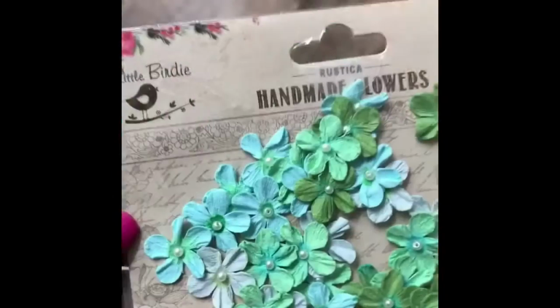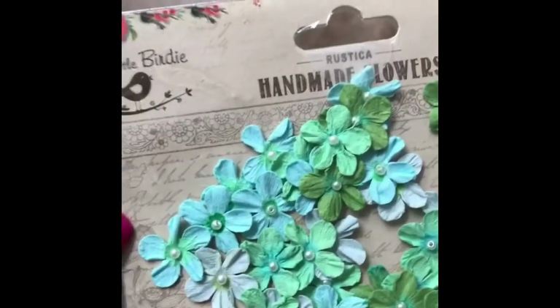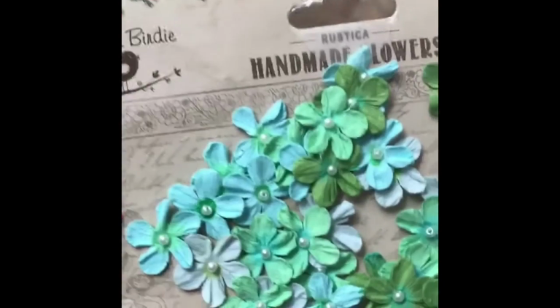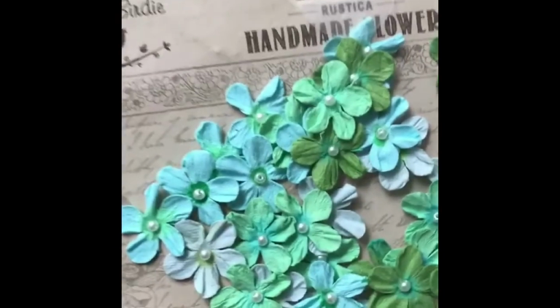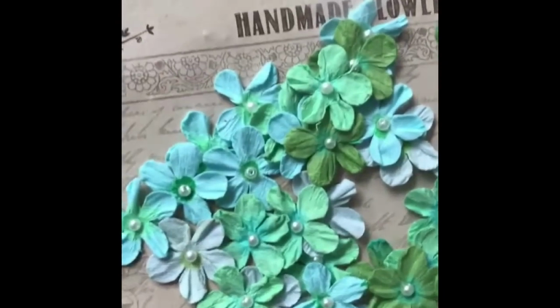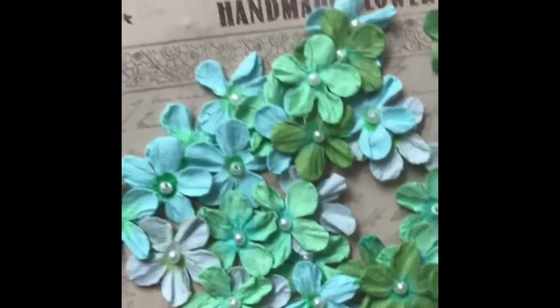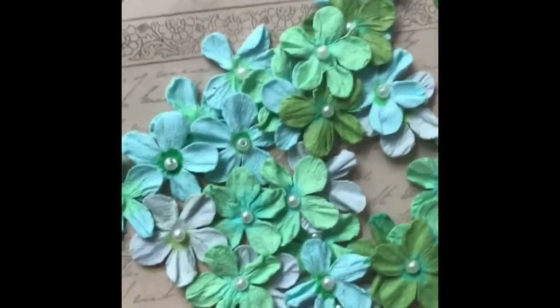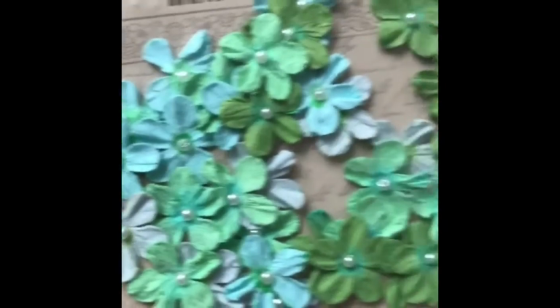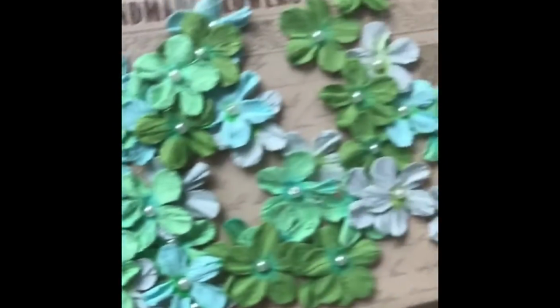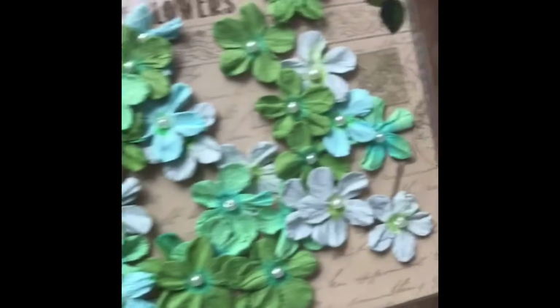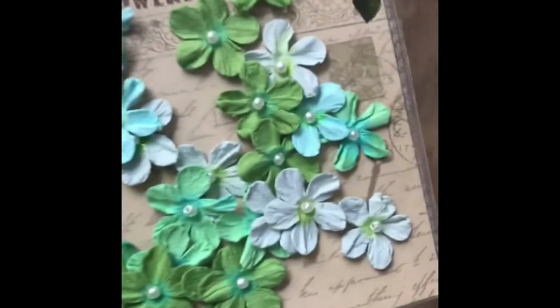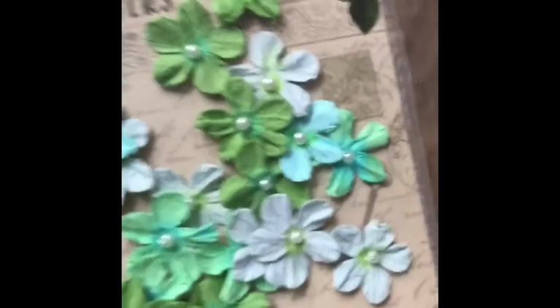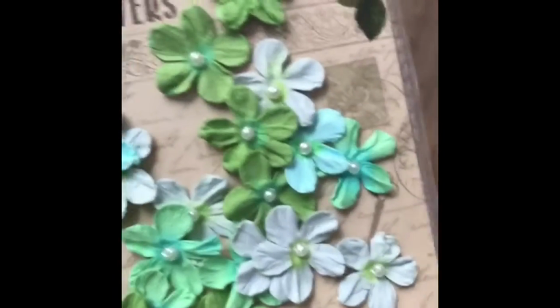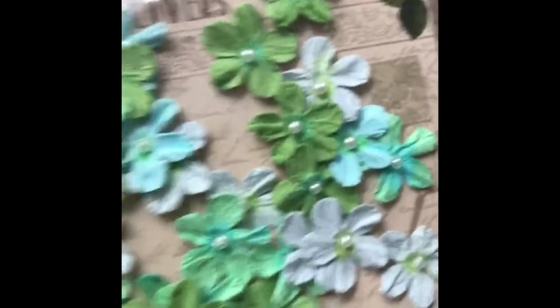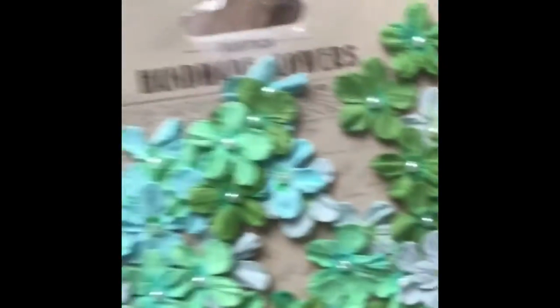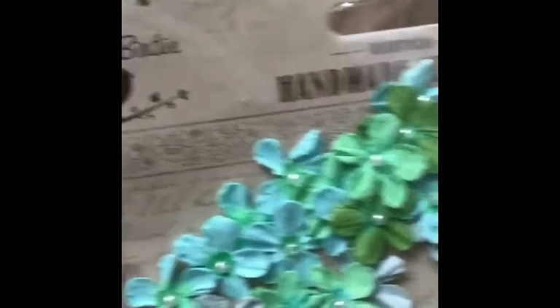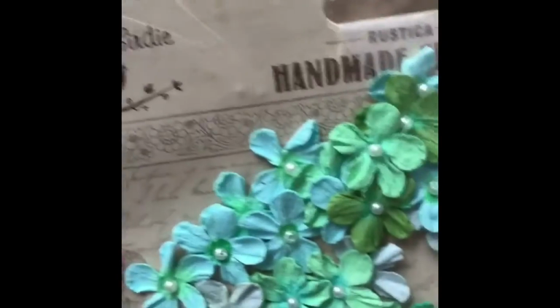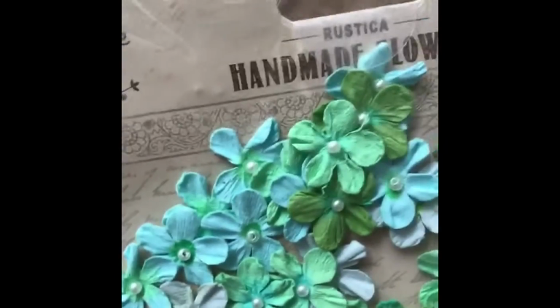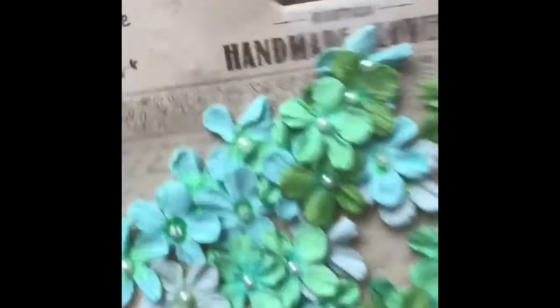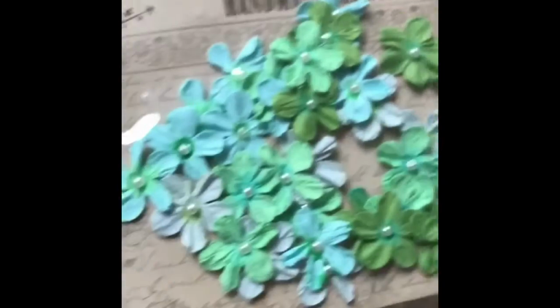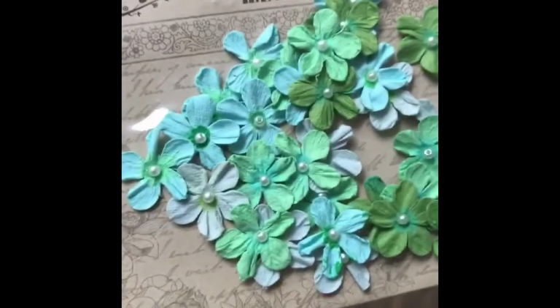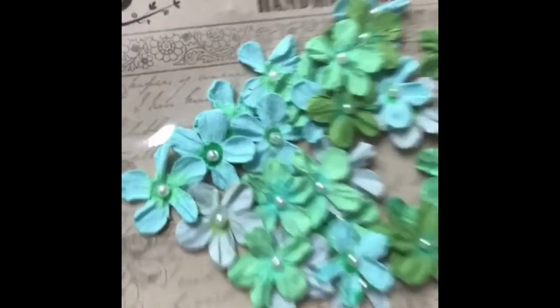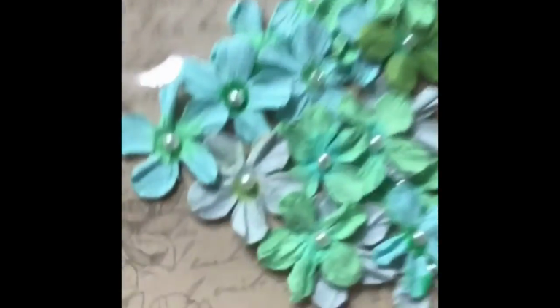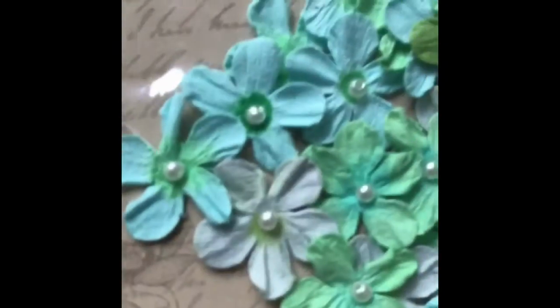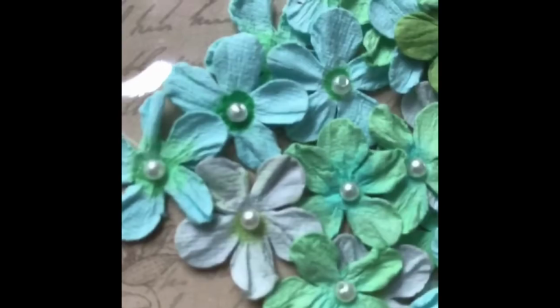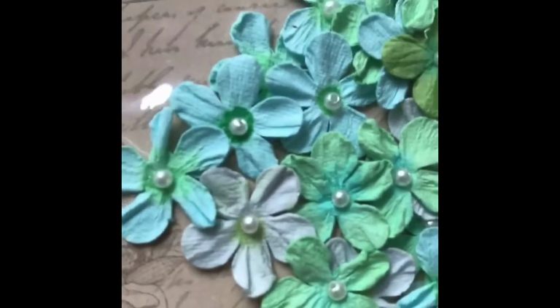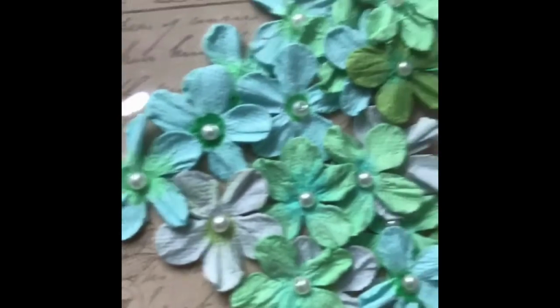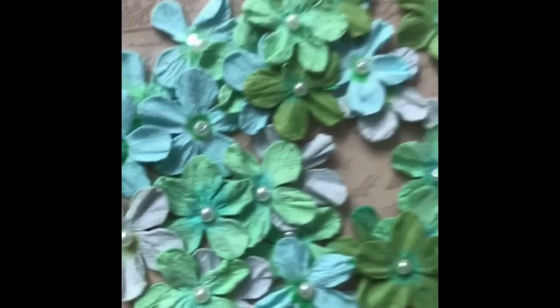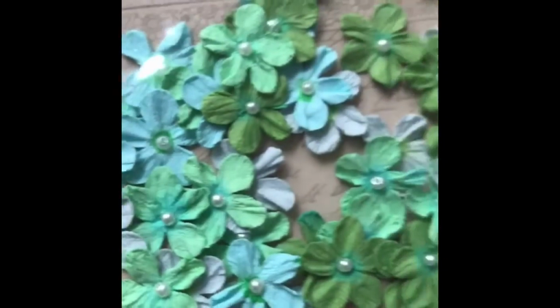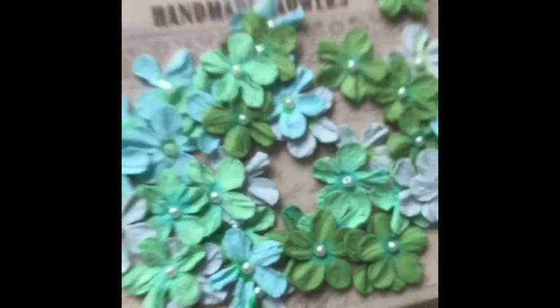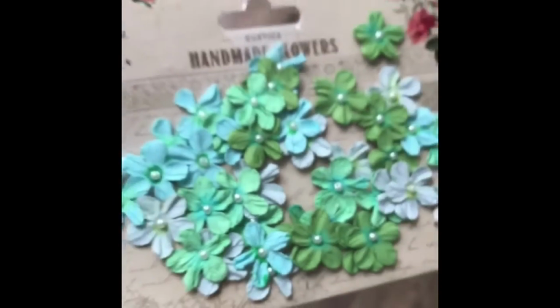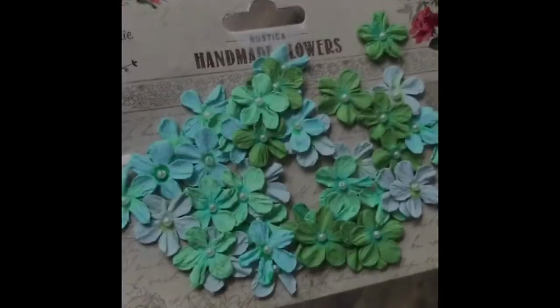Also included in this prize pack are these pearl petite mini paper flowers. These are handmade. Aren't they gorgeous? Look at those little pearl centers. Love these colors.